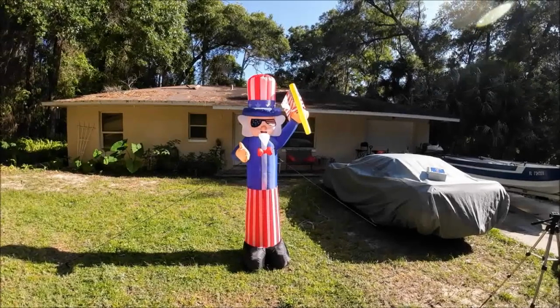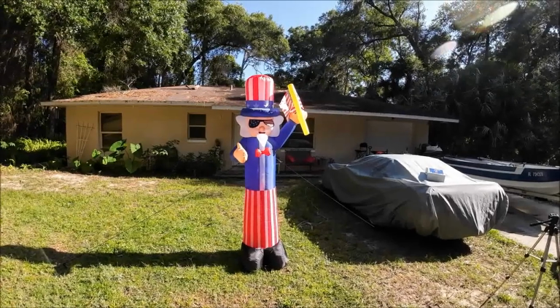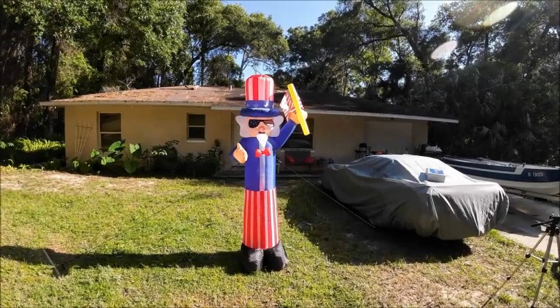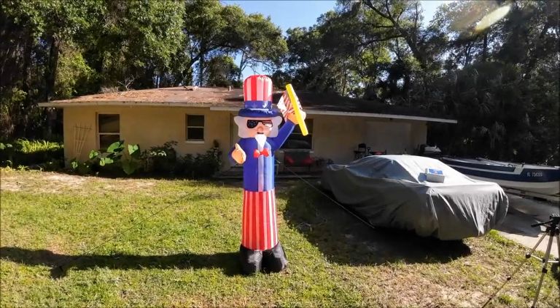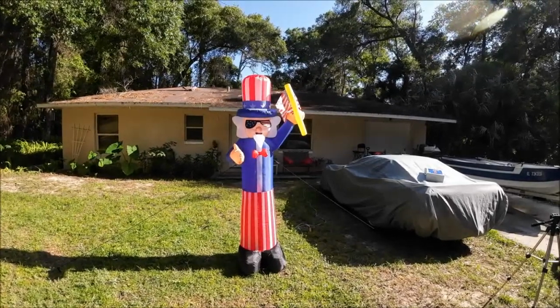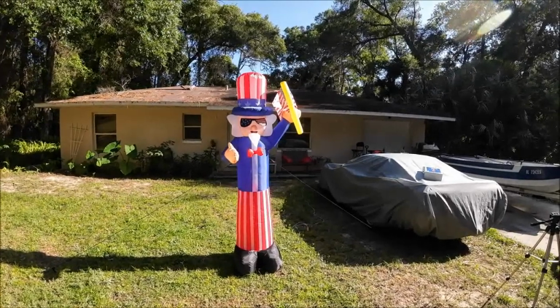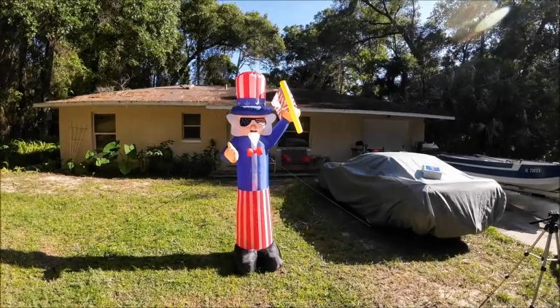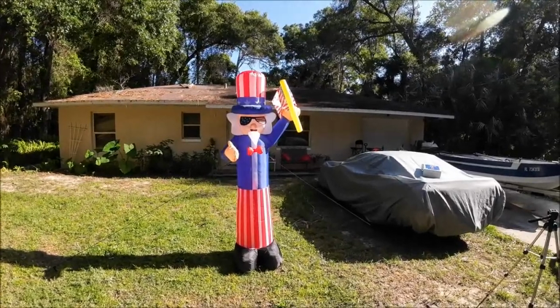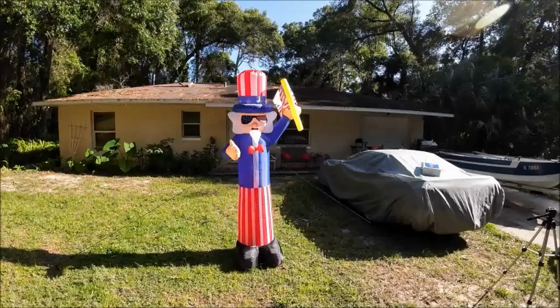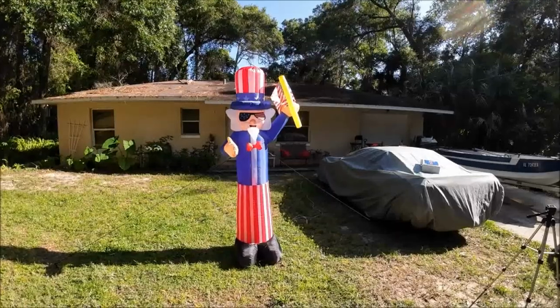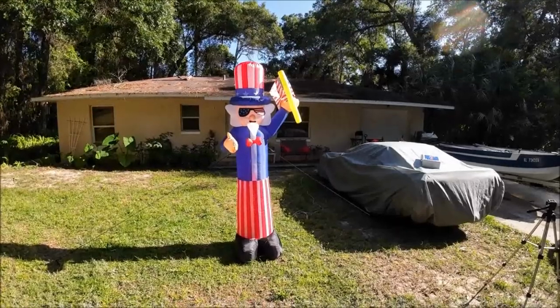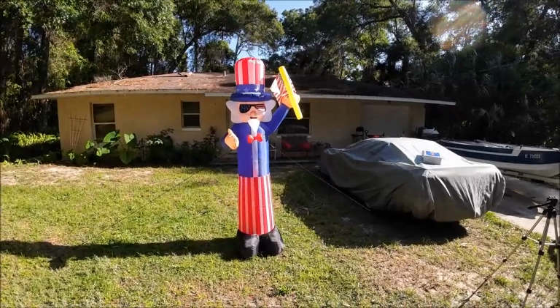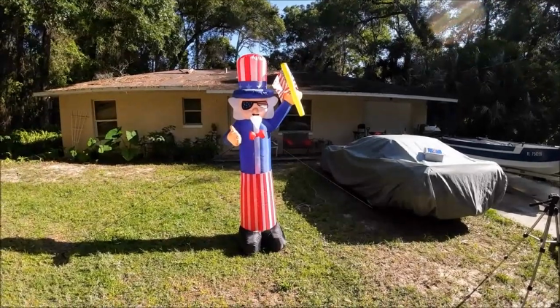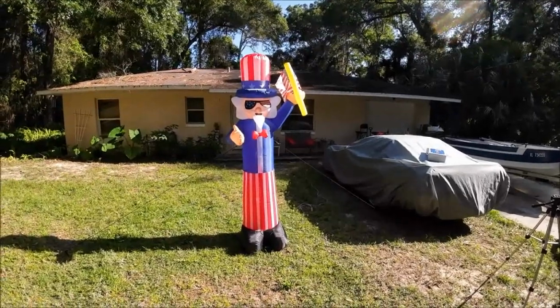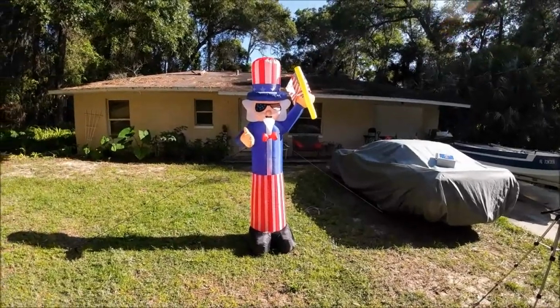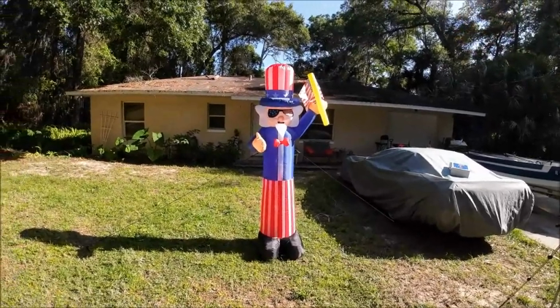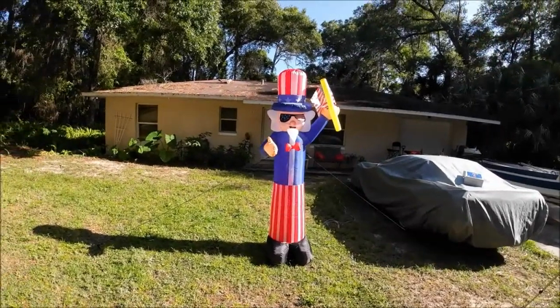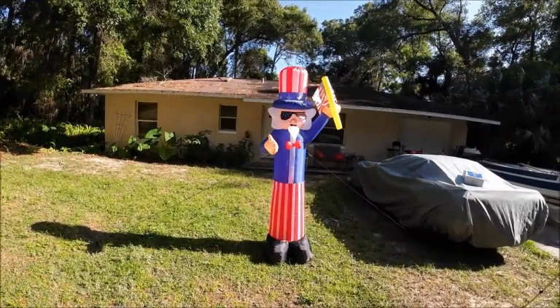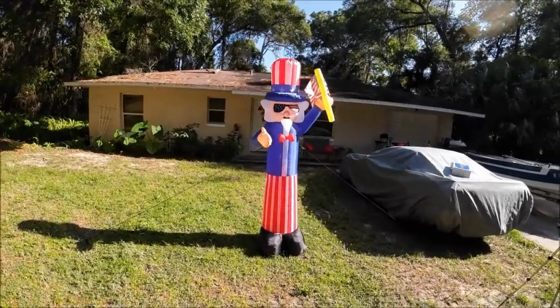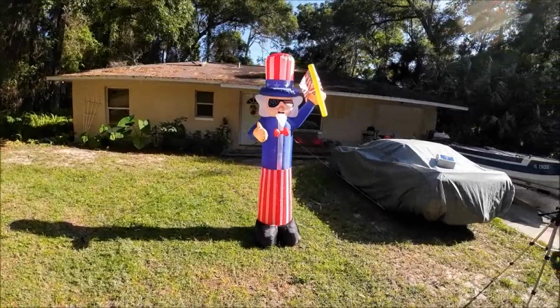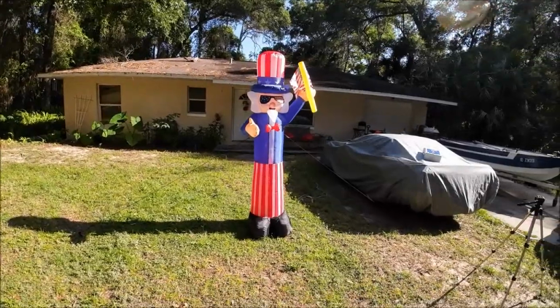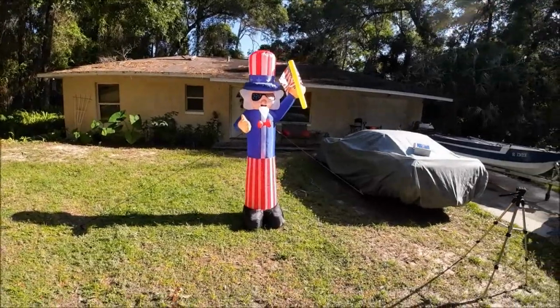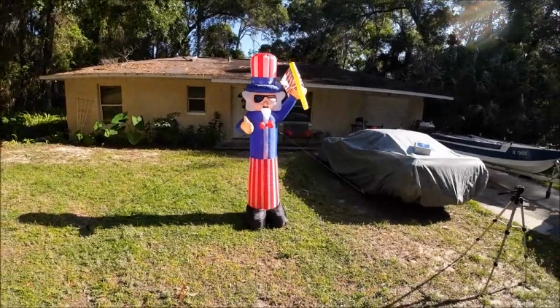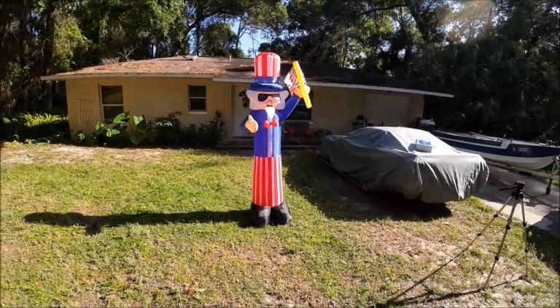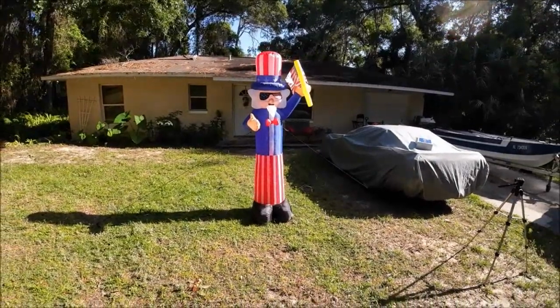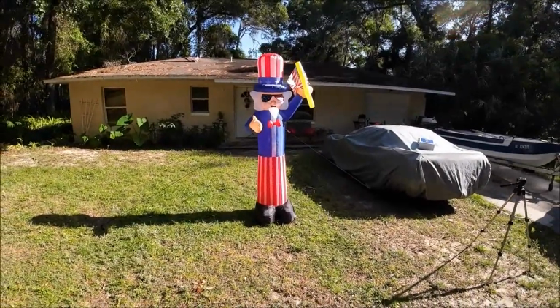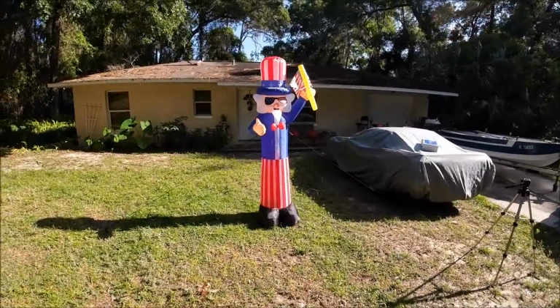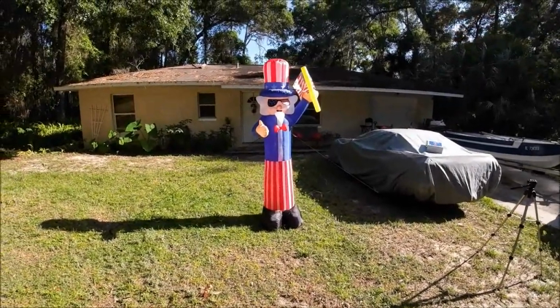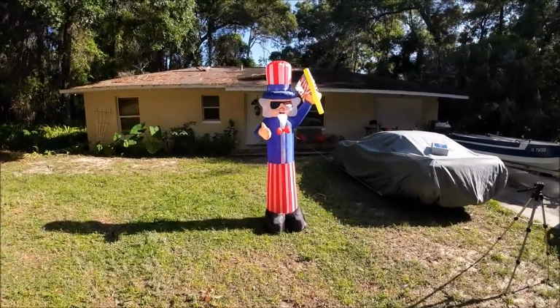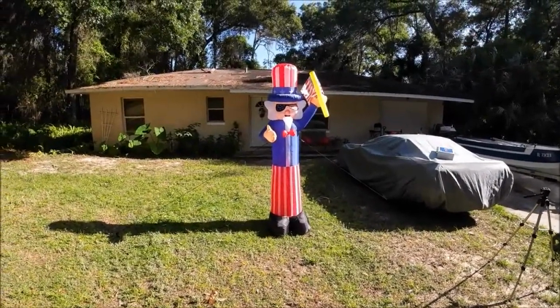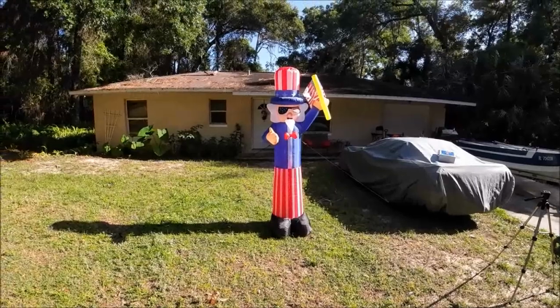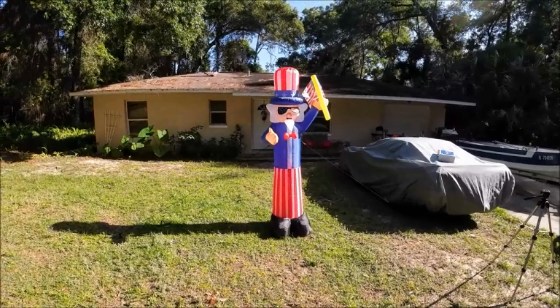He puts it up and everything, so yeah it's cute. It's for the 4th of July, or you could use it for voting day or tax day, something like that.